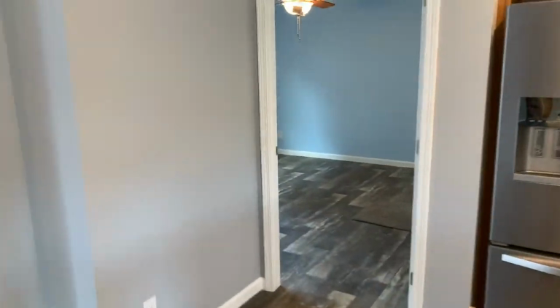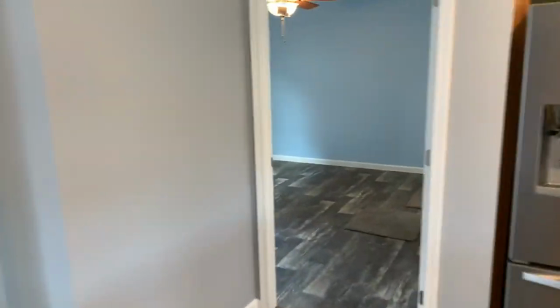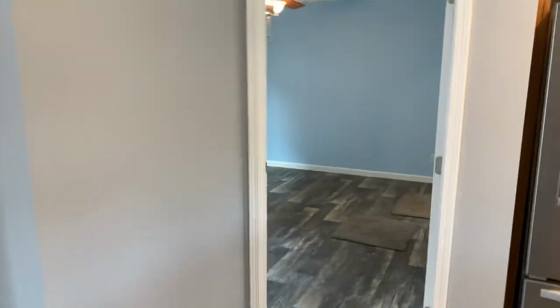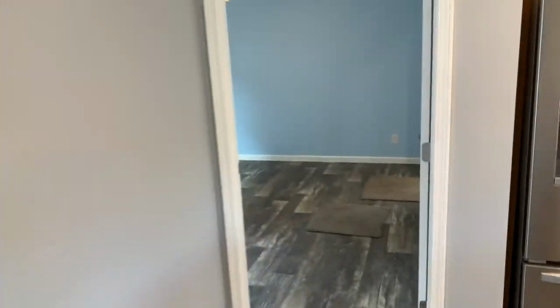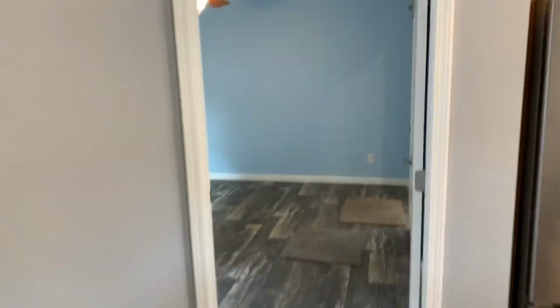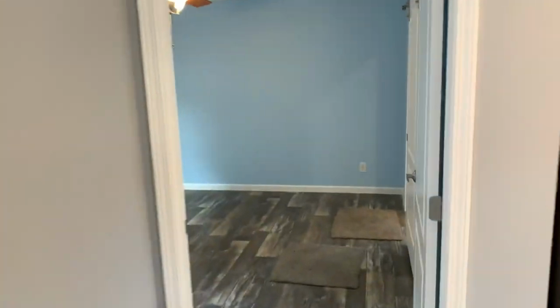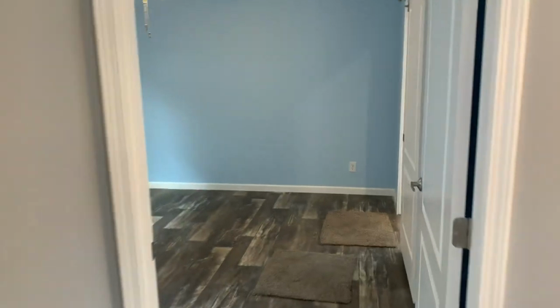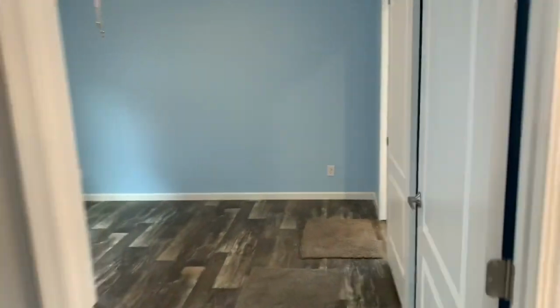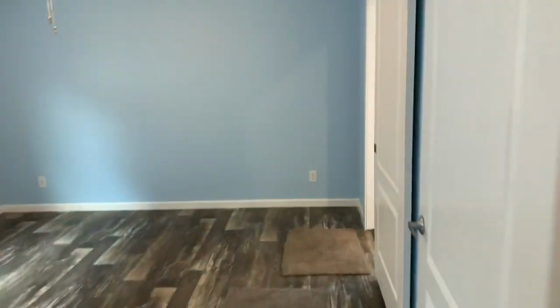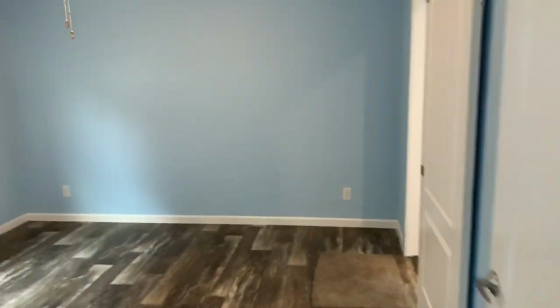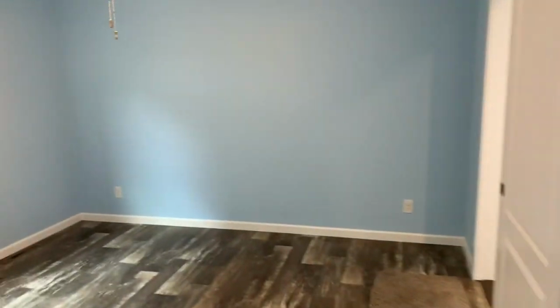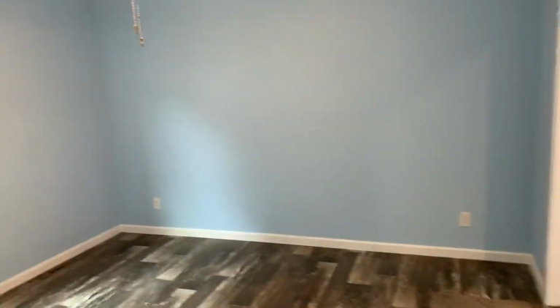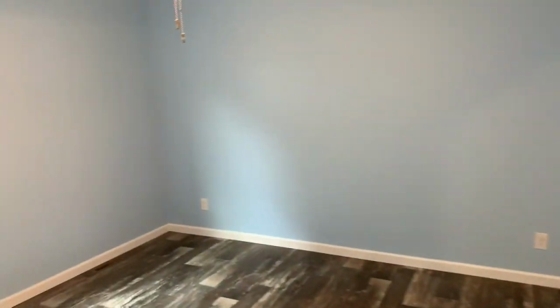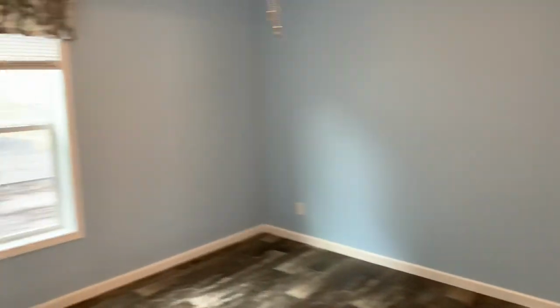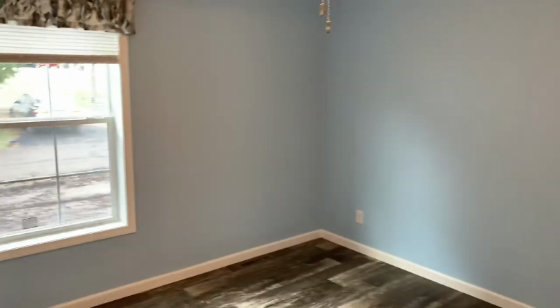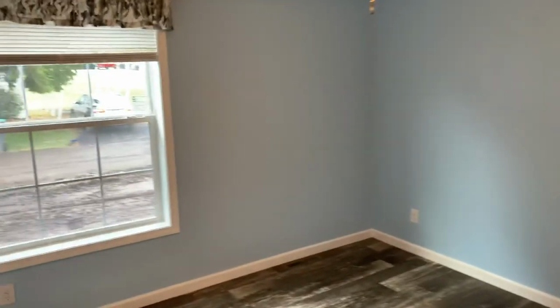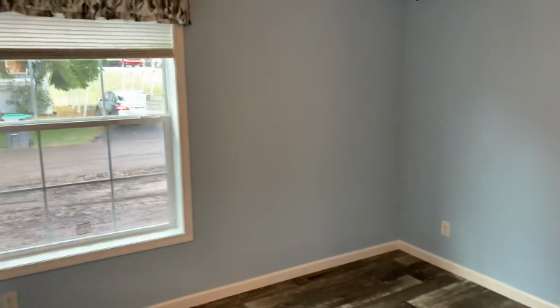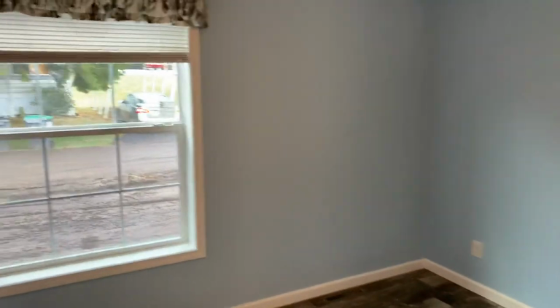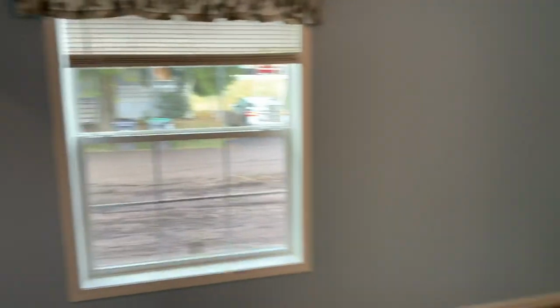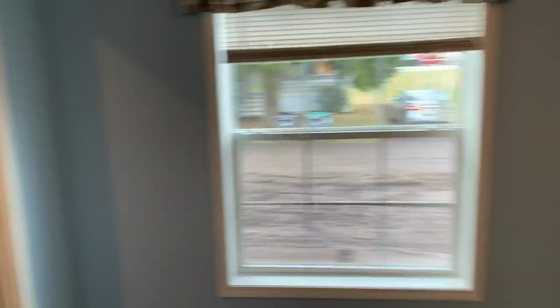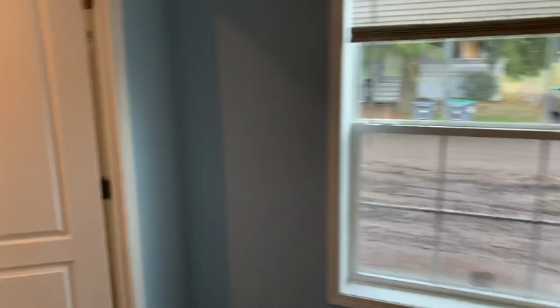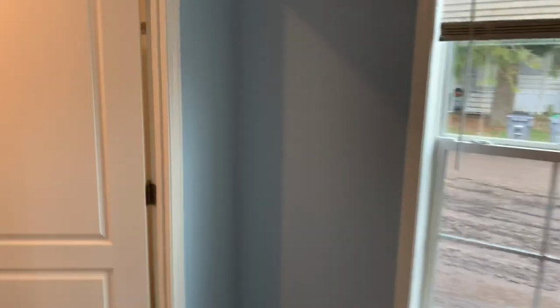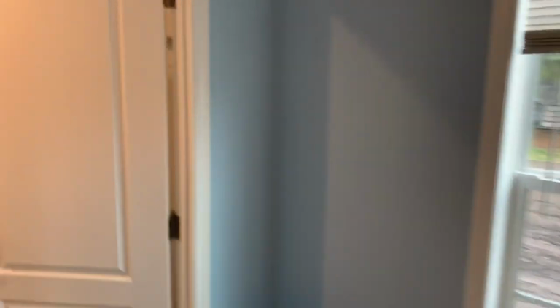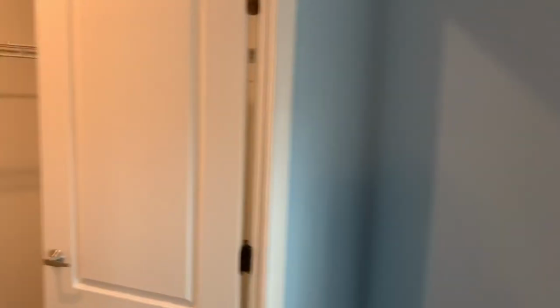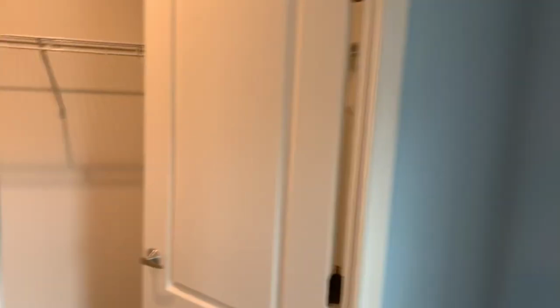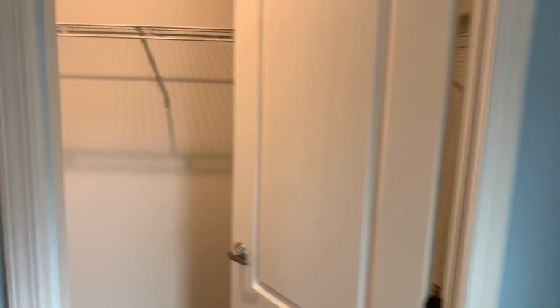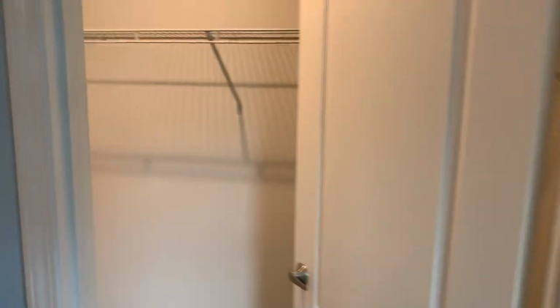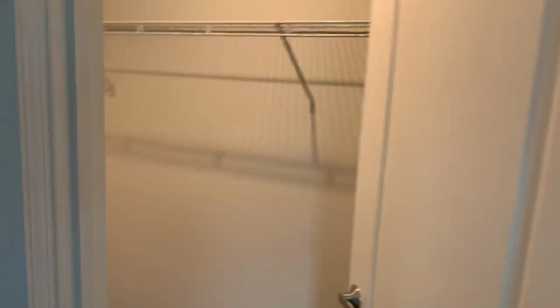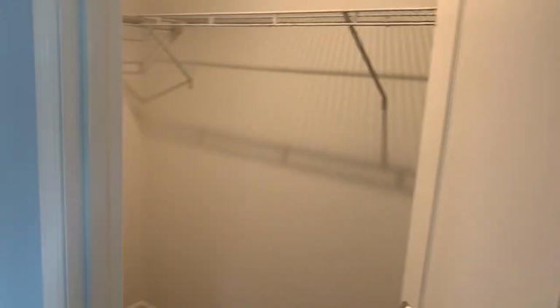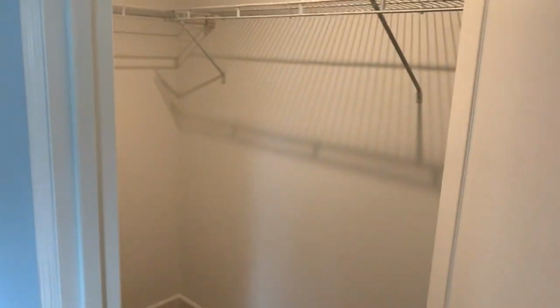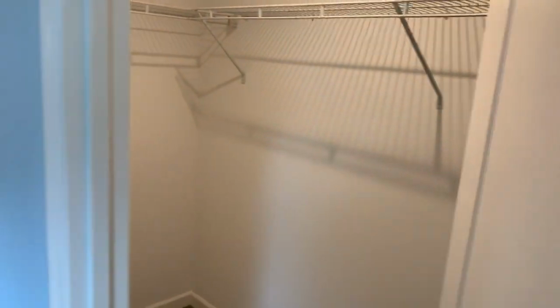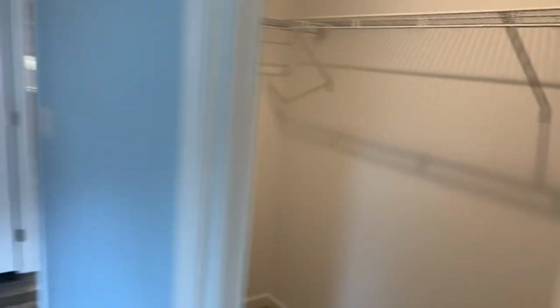Over into the master — a nice size bedroom with a walk-in closet.